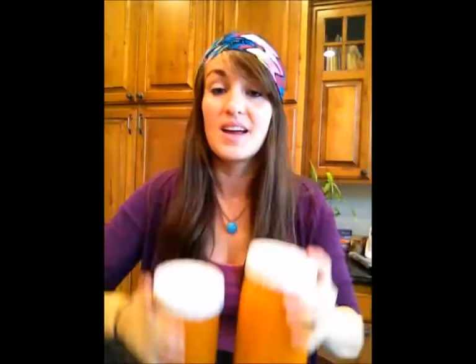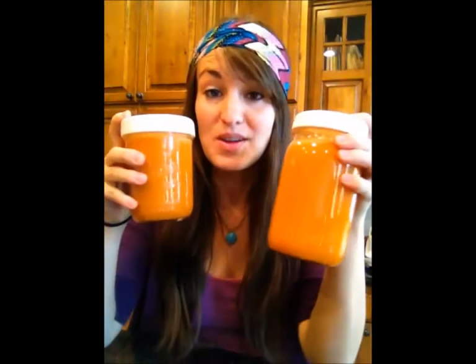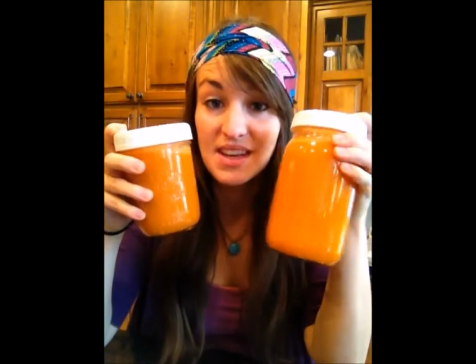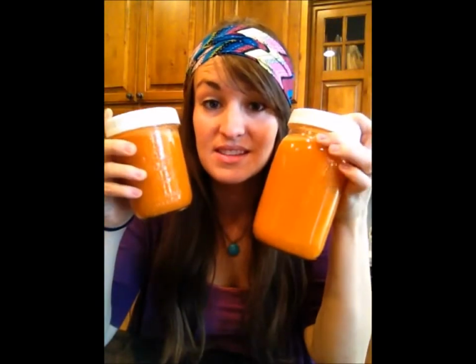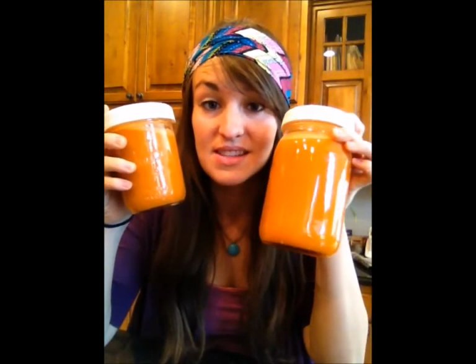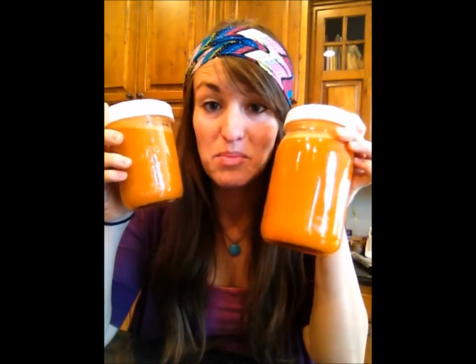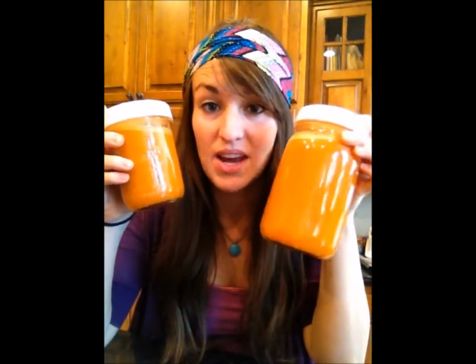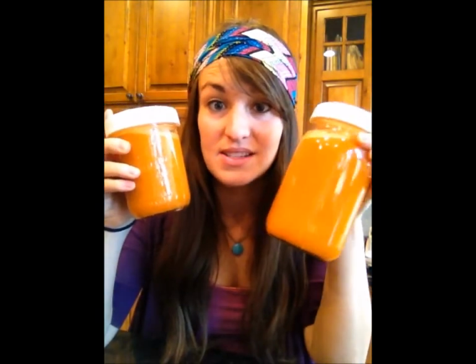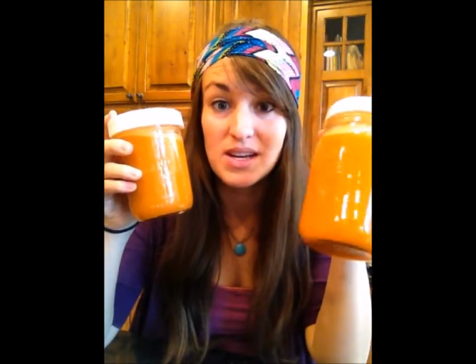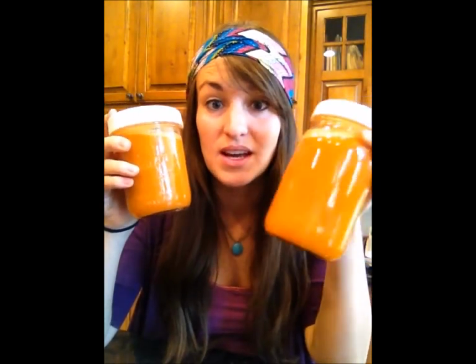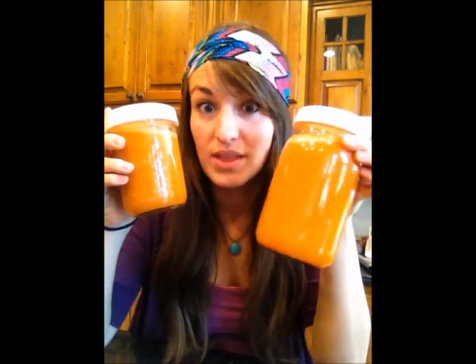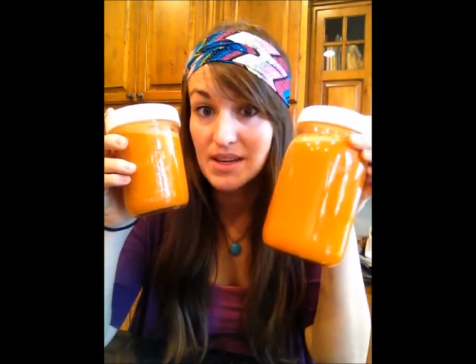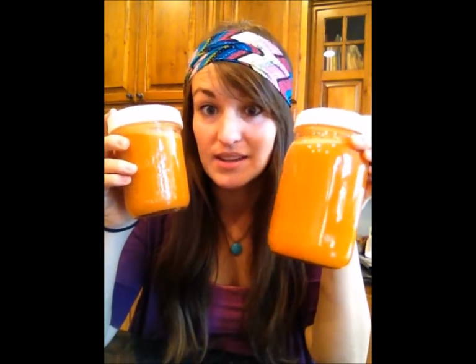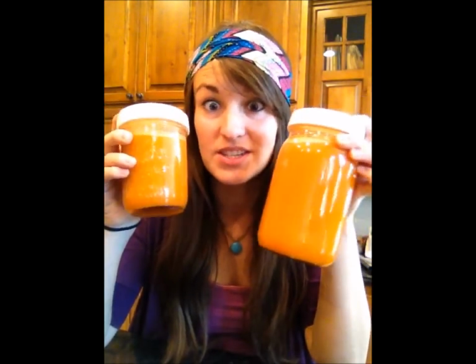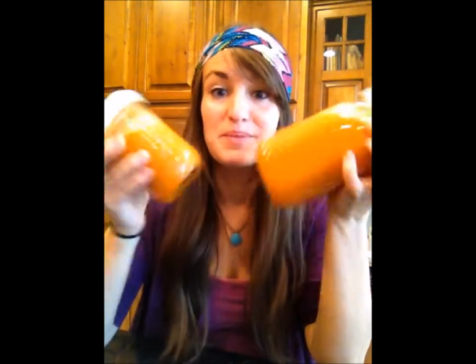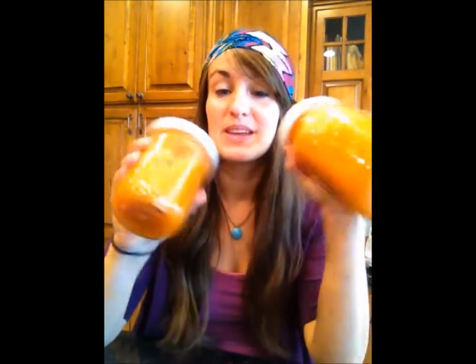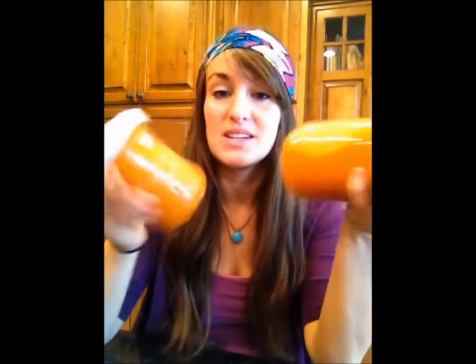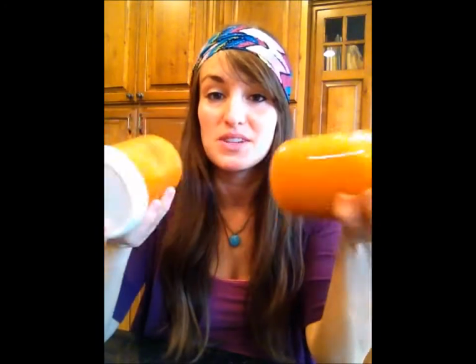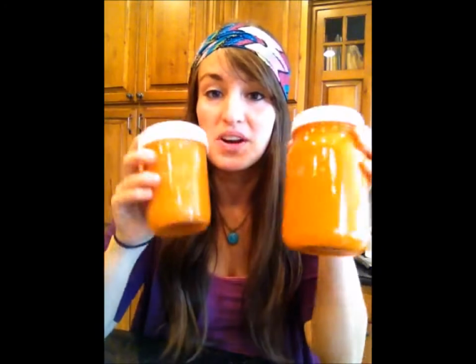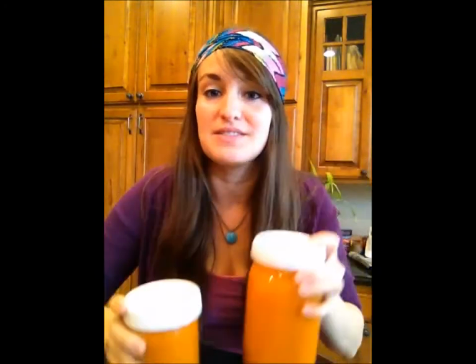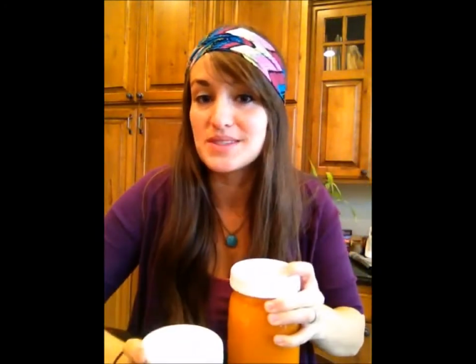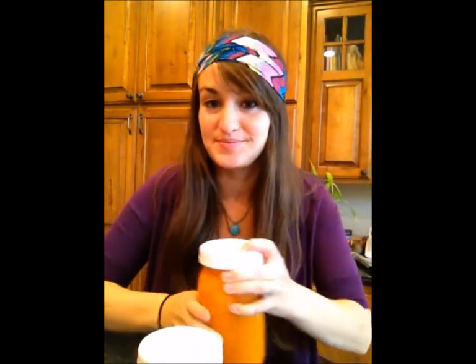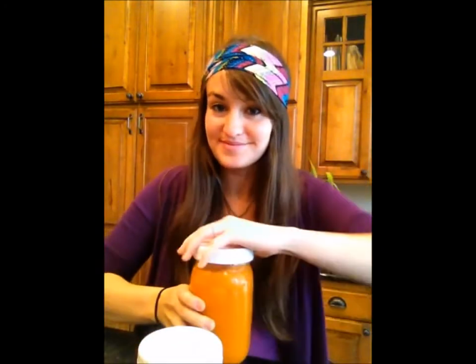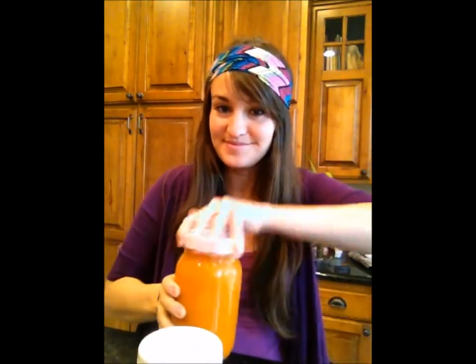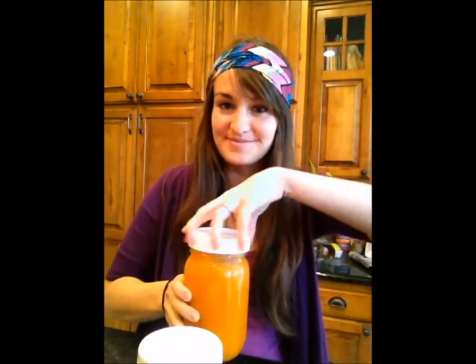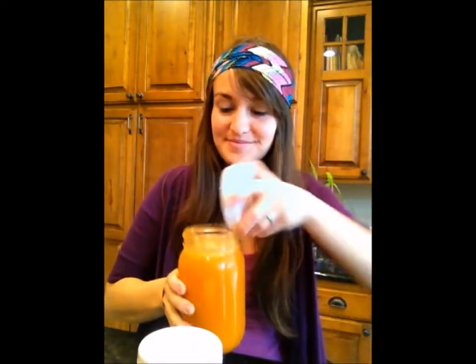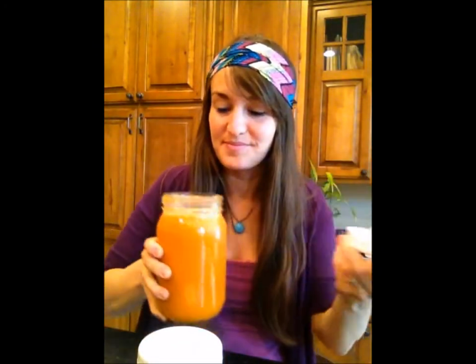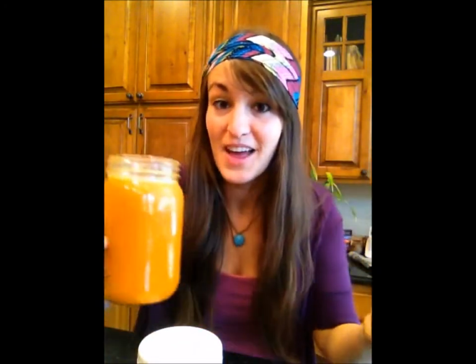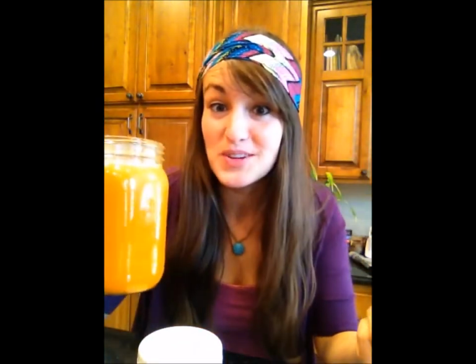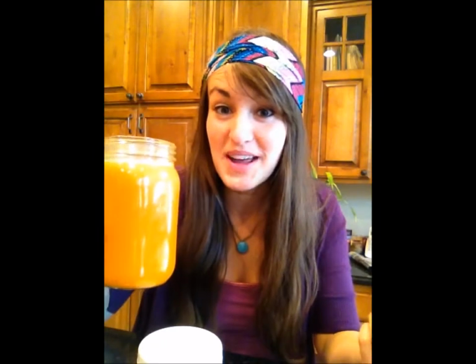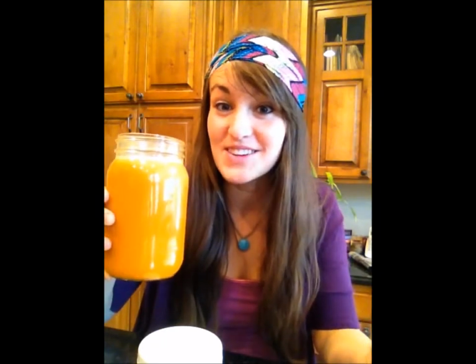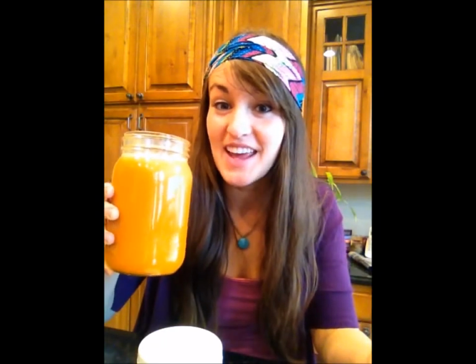All right, once again, this is apple, carrot, celery, one lemon, and a little bit of ginger. I made just over a quart and a half of juice. A gorgeous way to start your day.